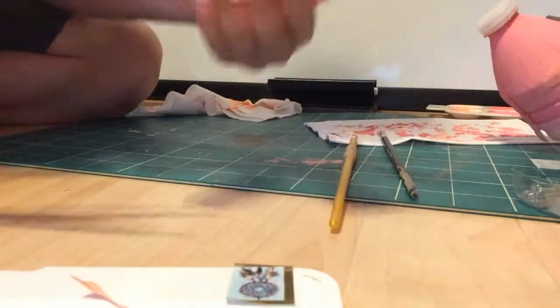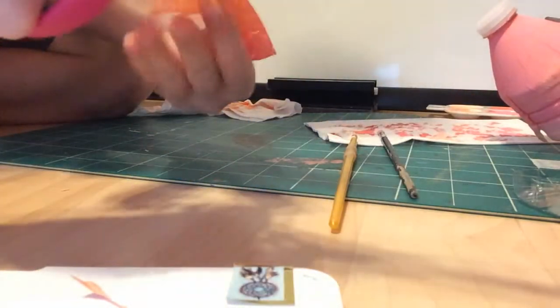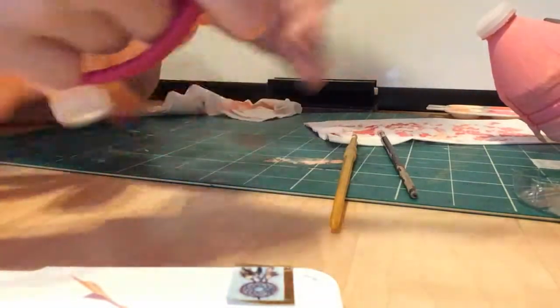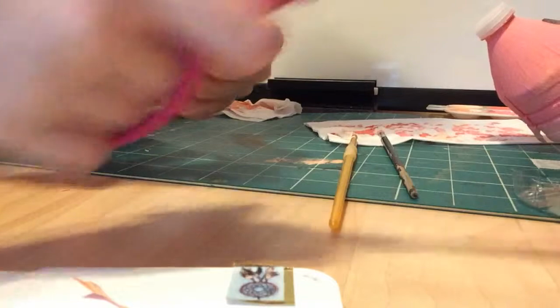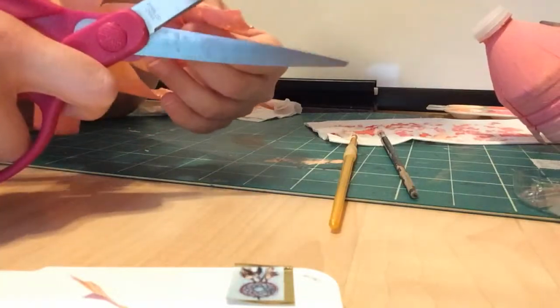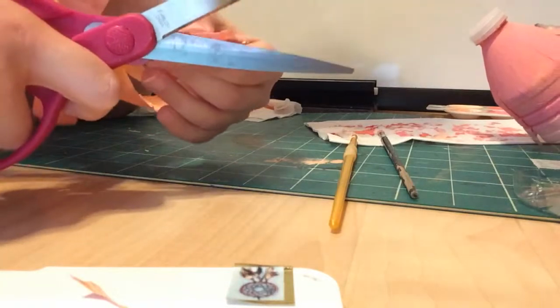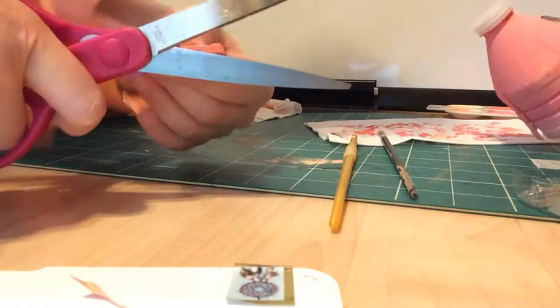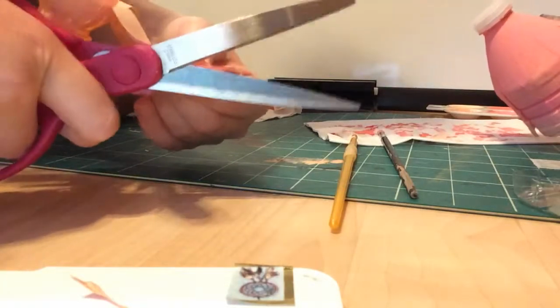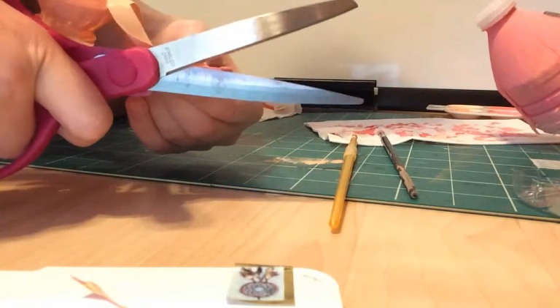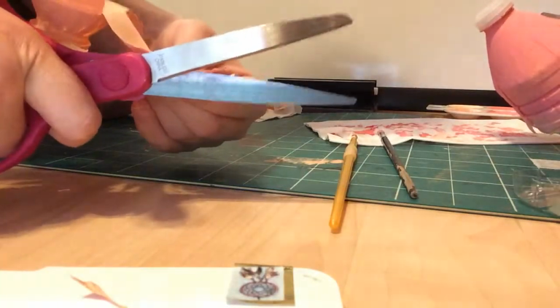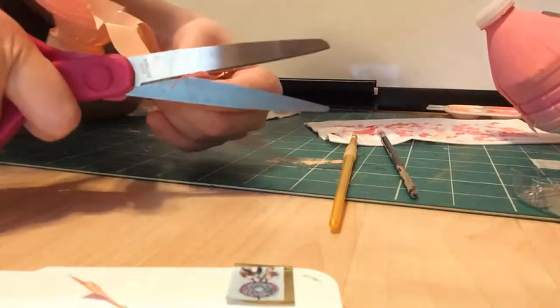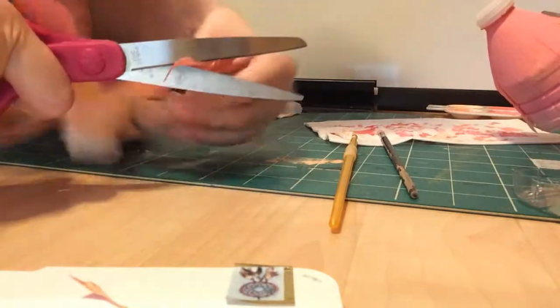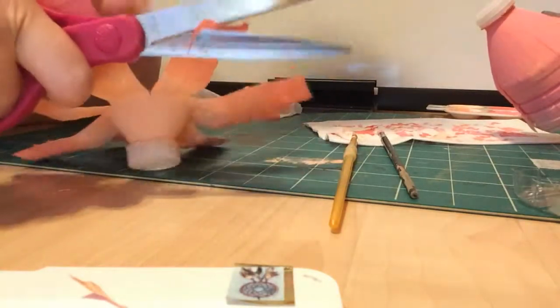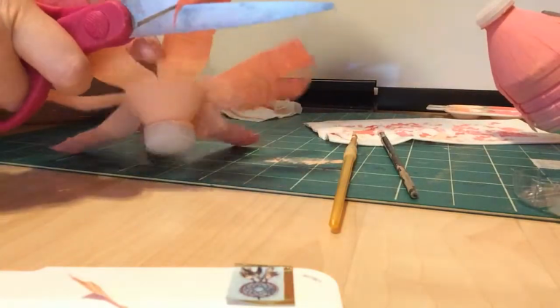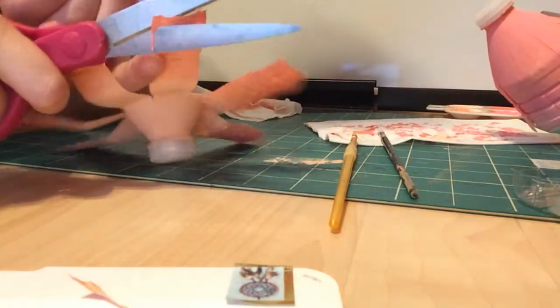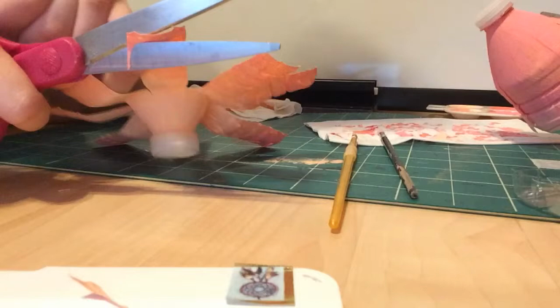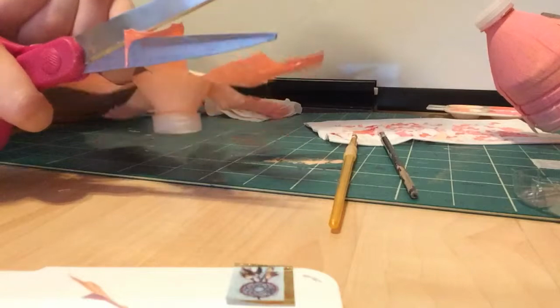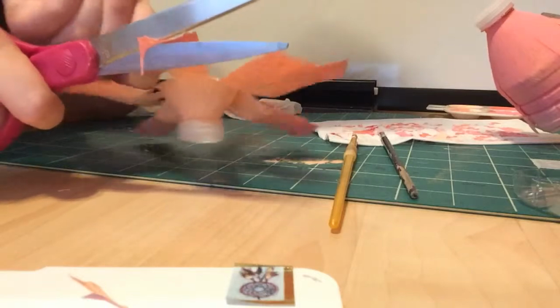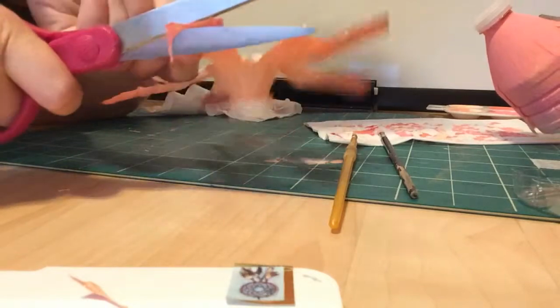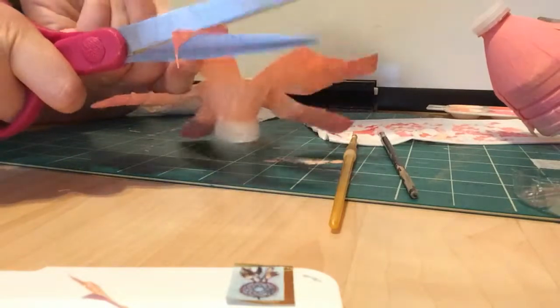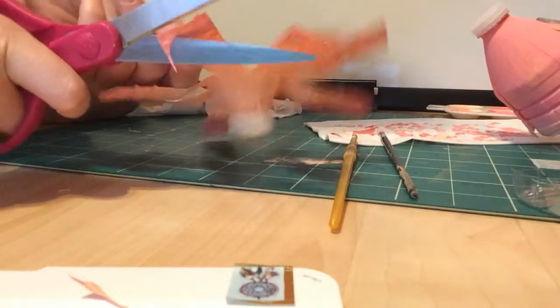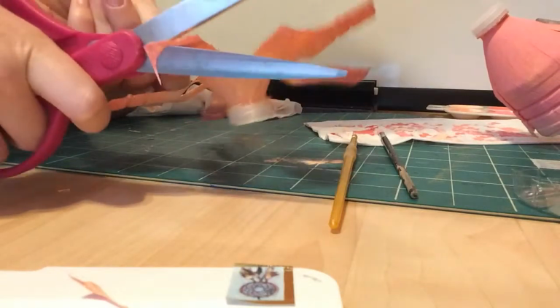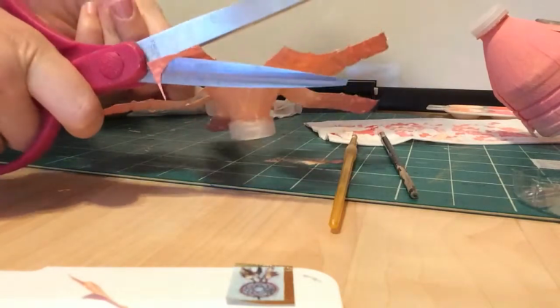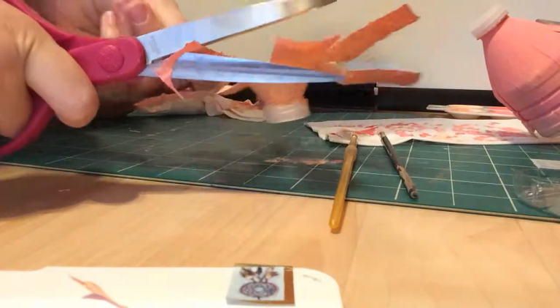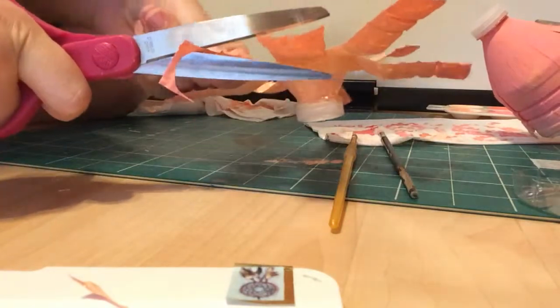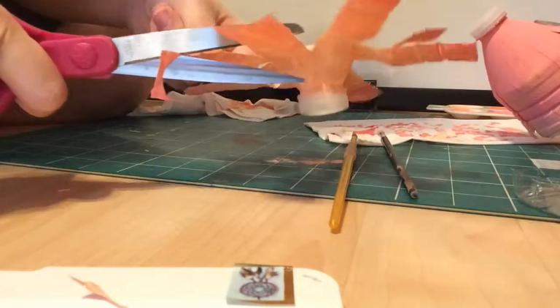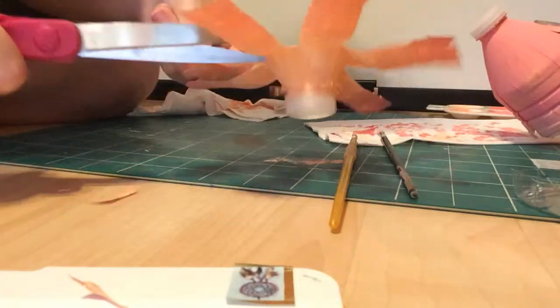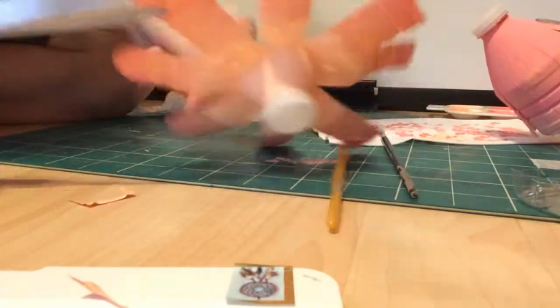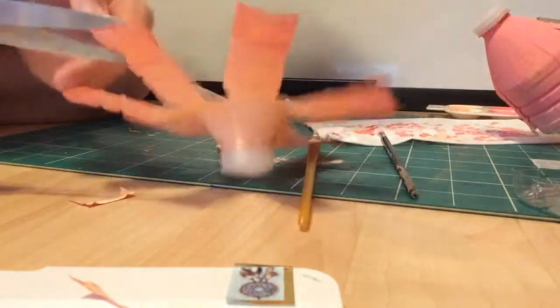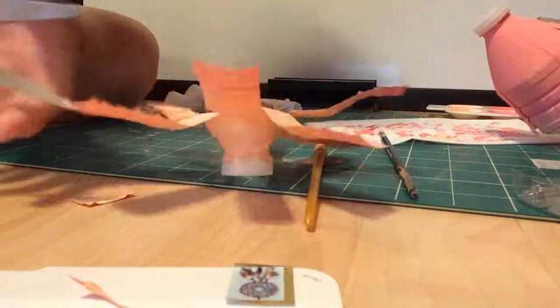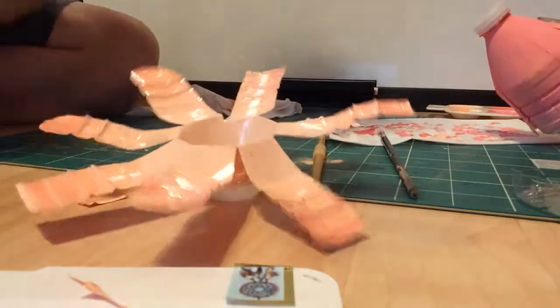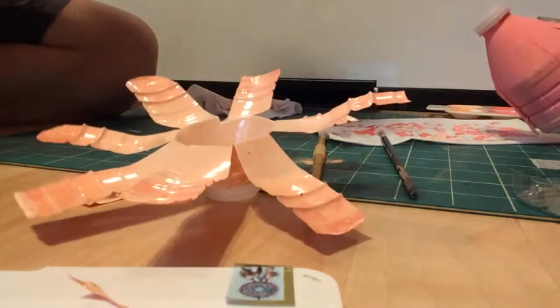You can just do that to all of your petals and it'll turn out pretty nice. We'll see you with the finishing results.